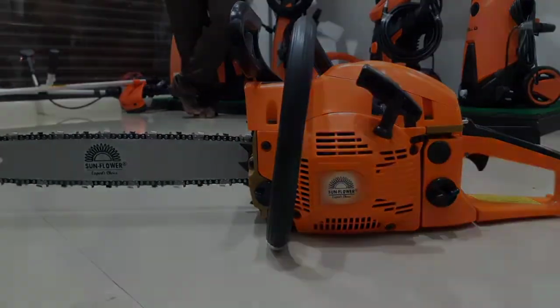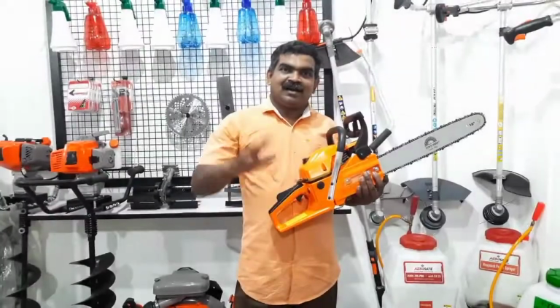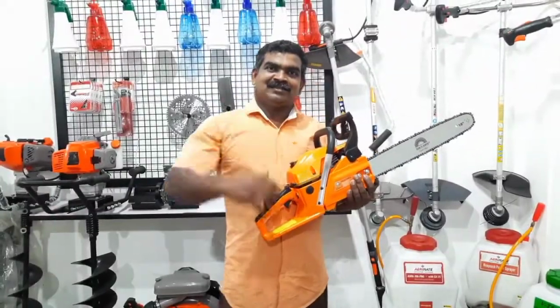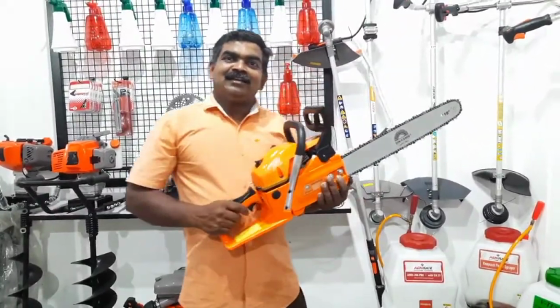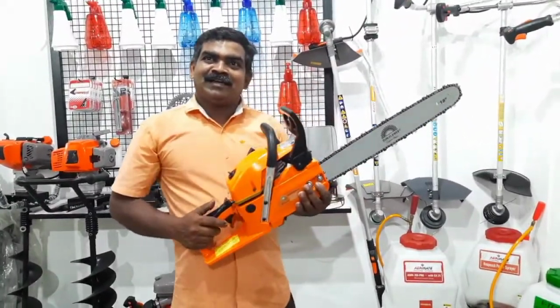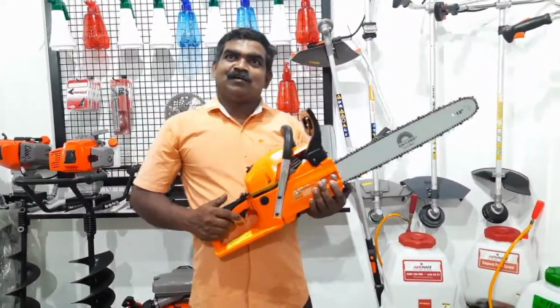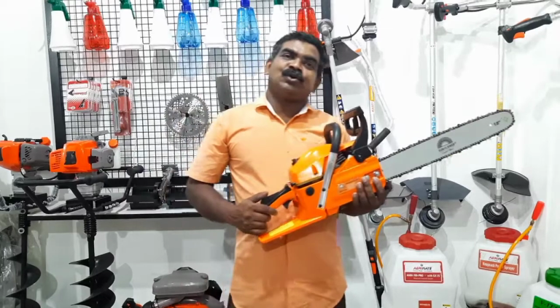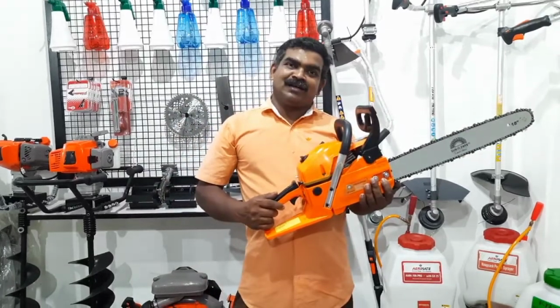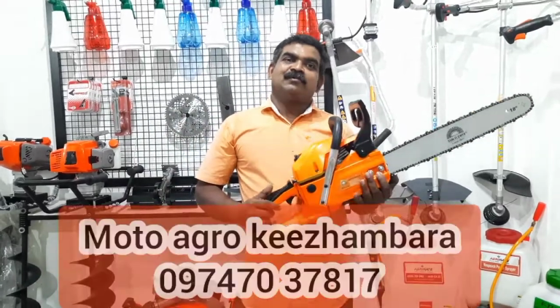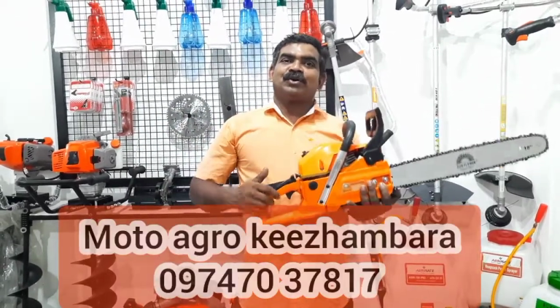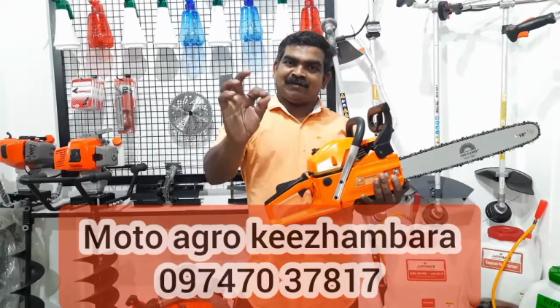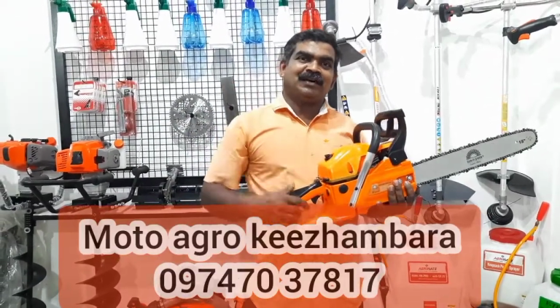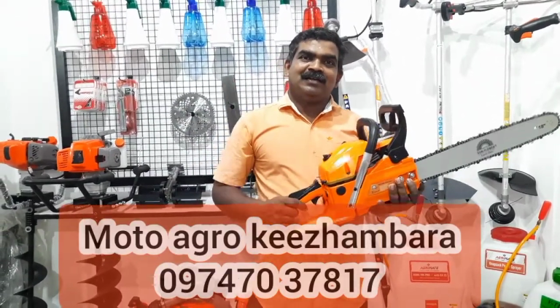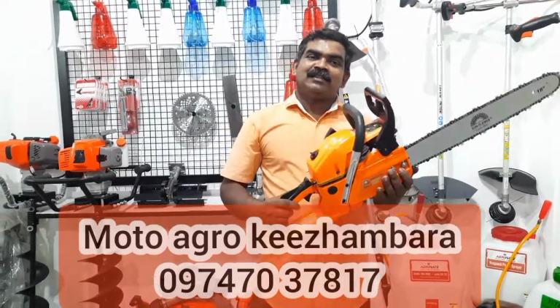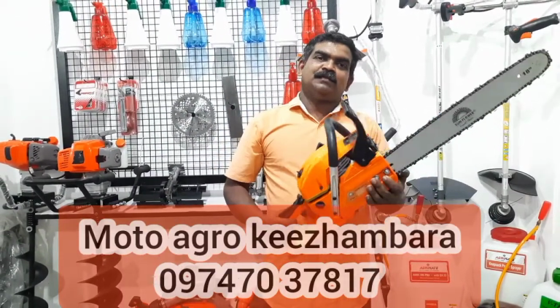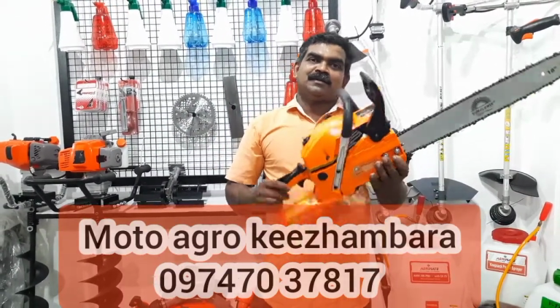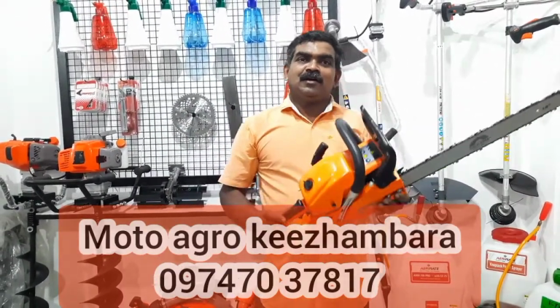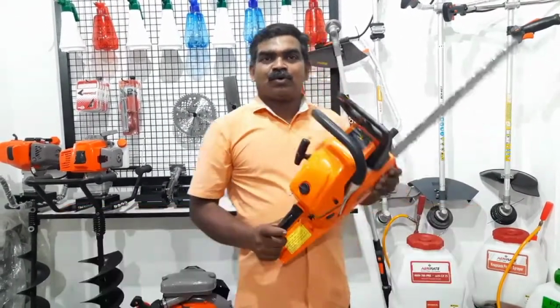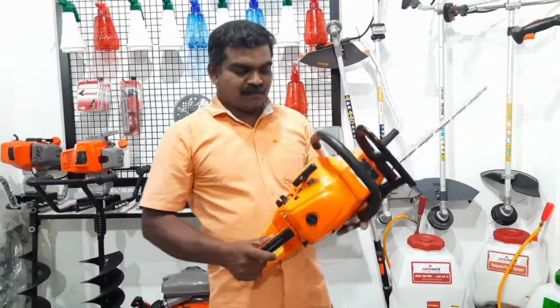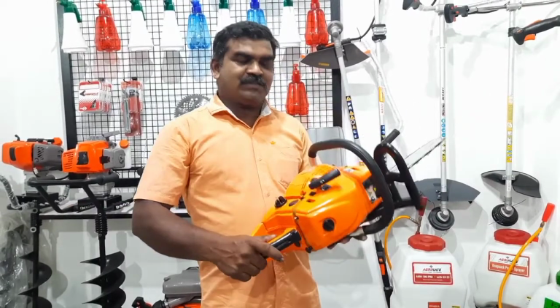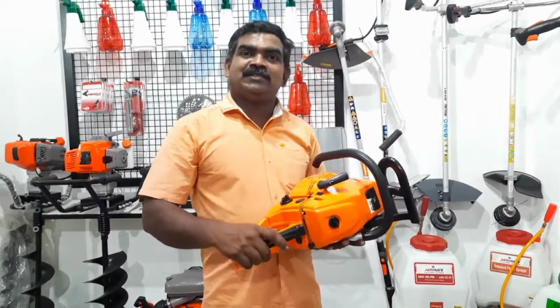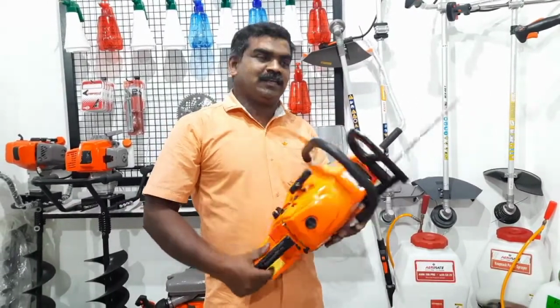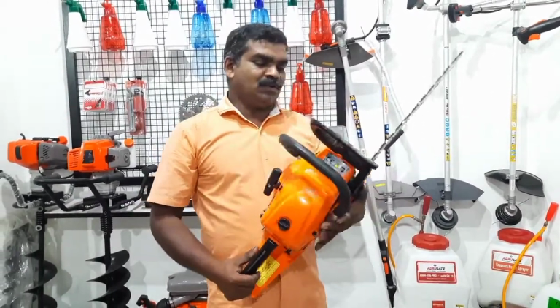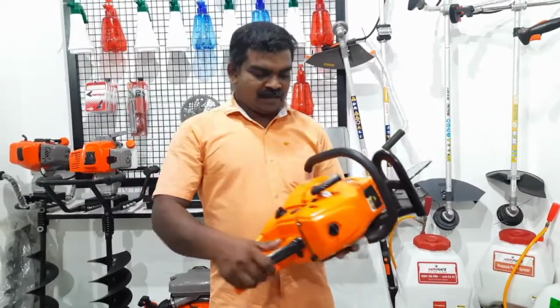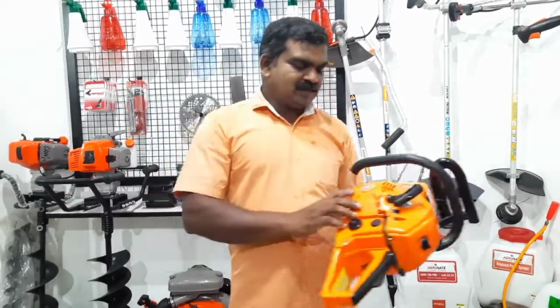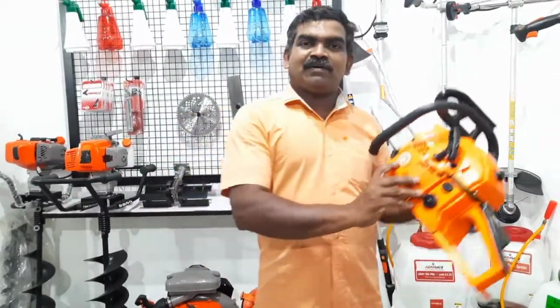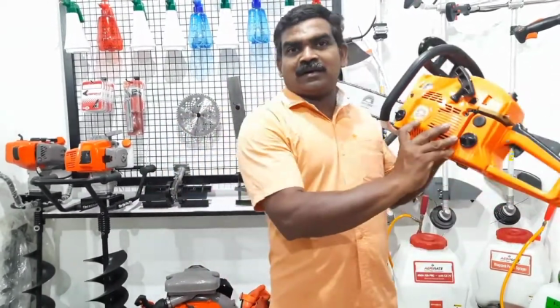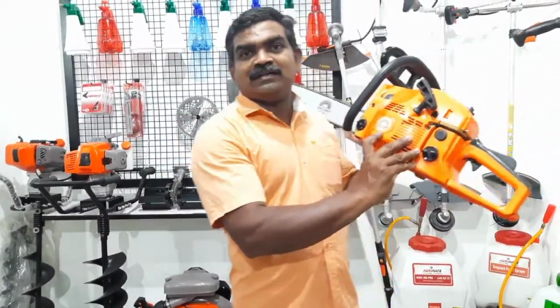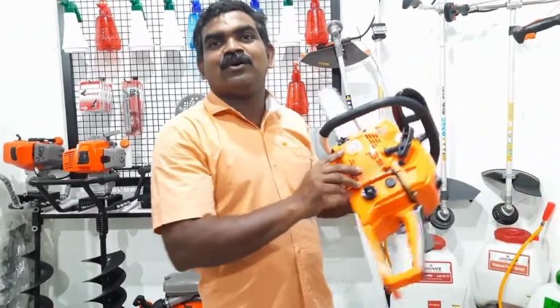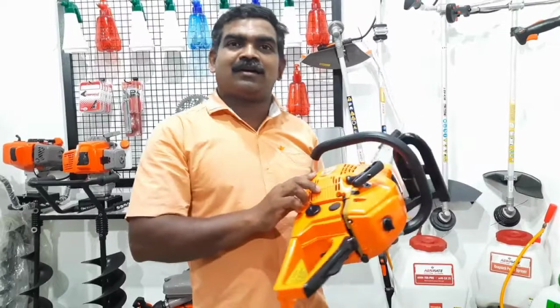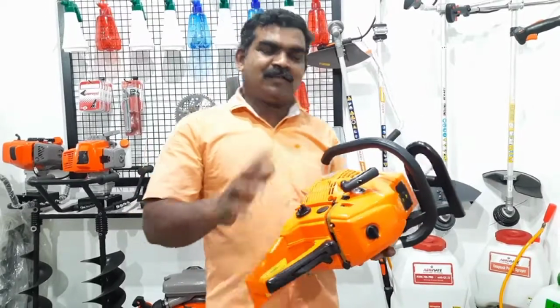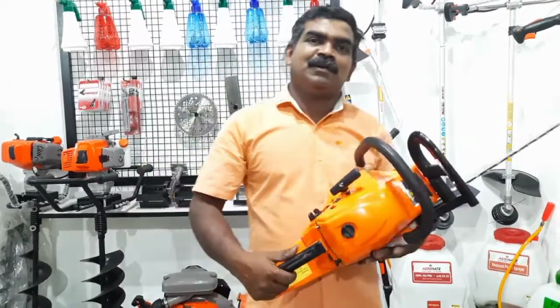Hi guys! Today is the Motogrela. In our Motogrela video, I am watching this — I am using a China machine. Also, we close our table here and we put it in here.